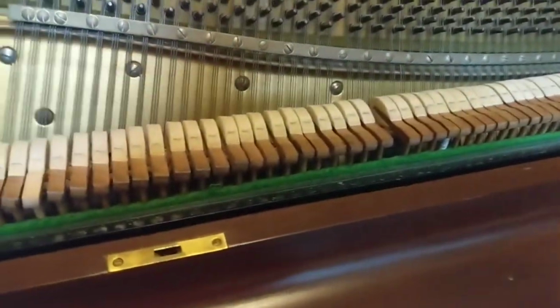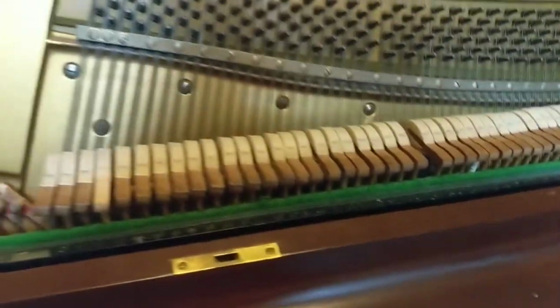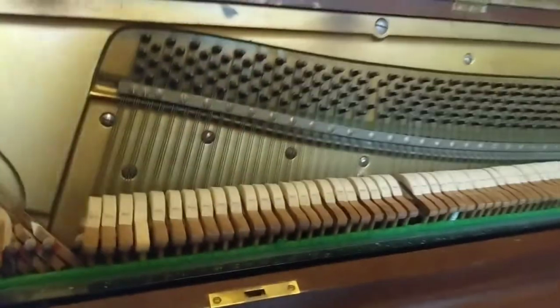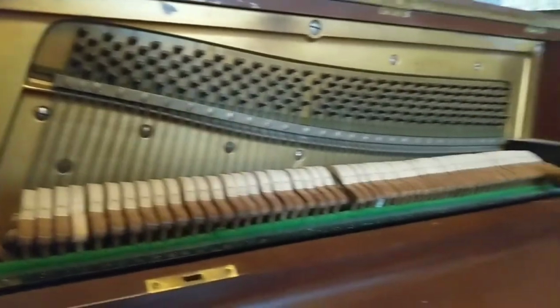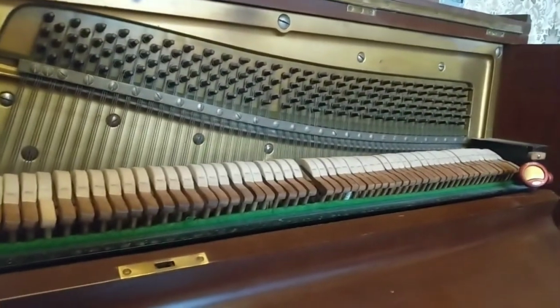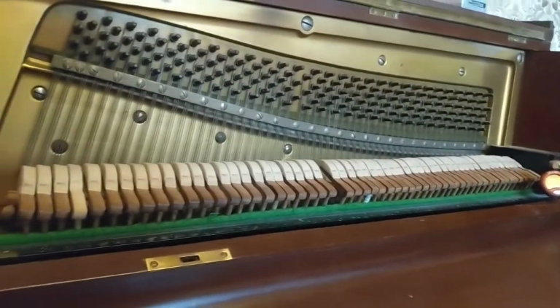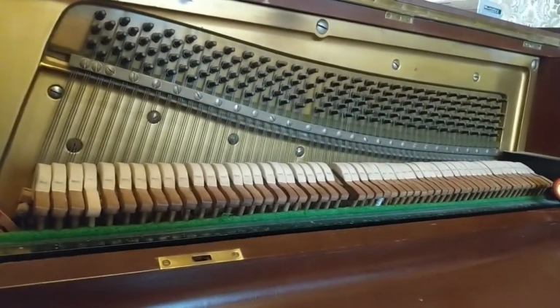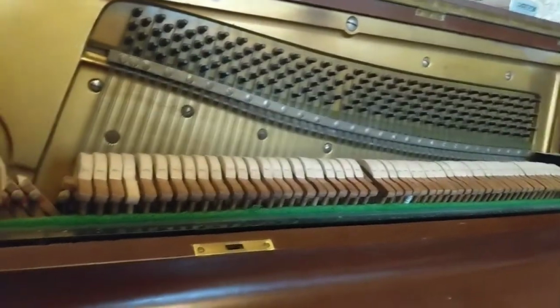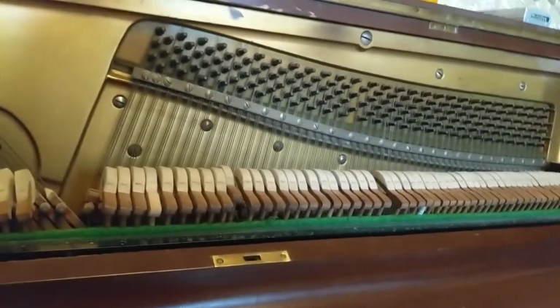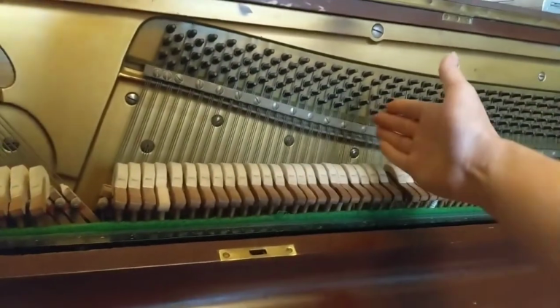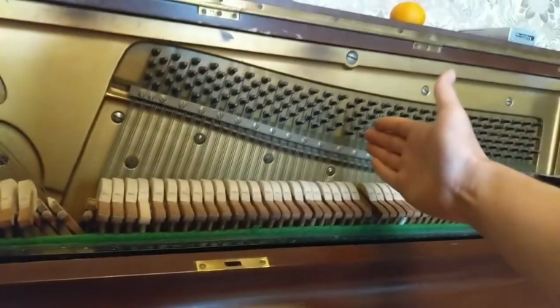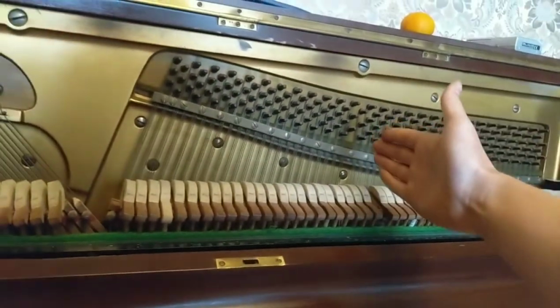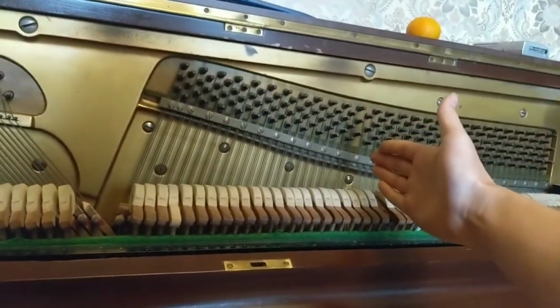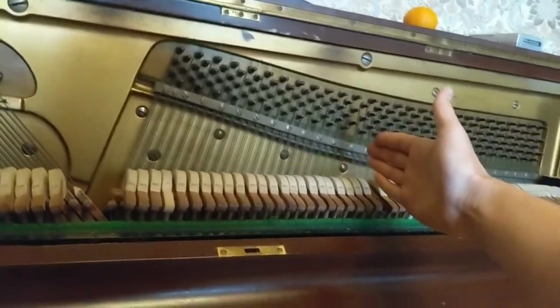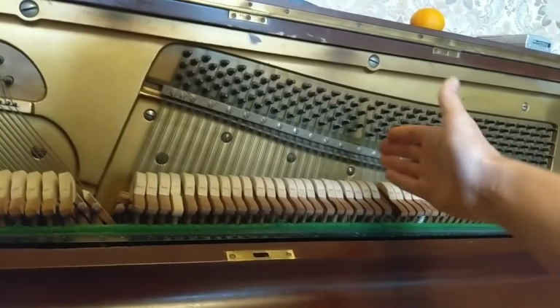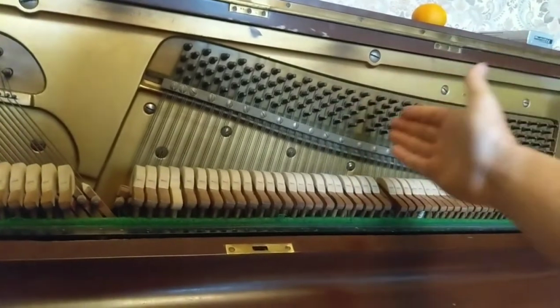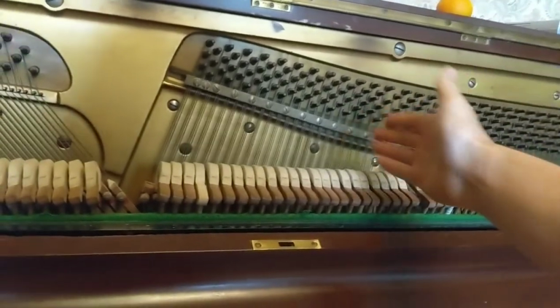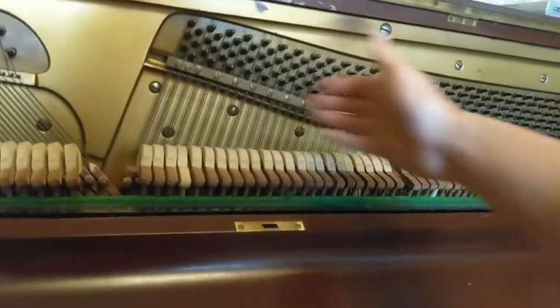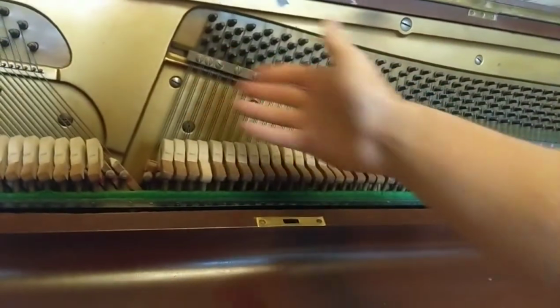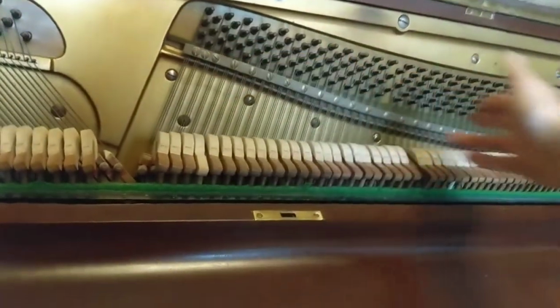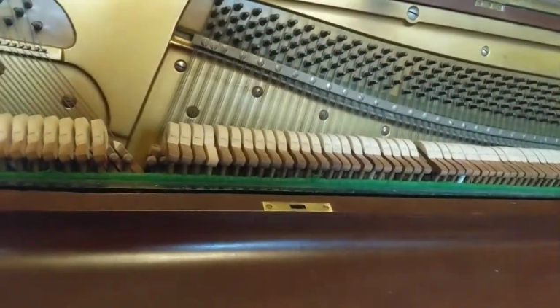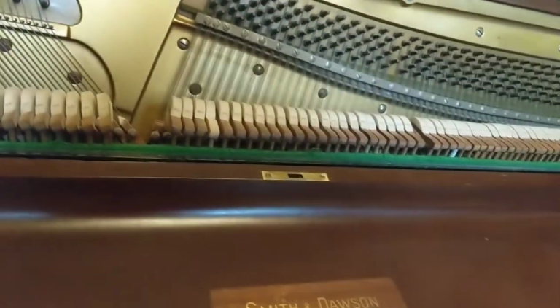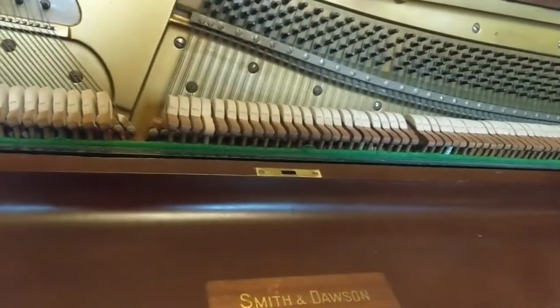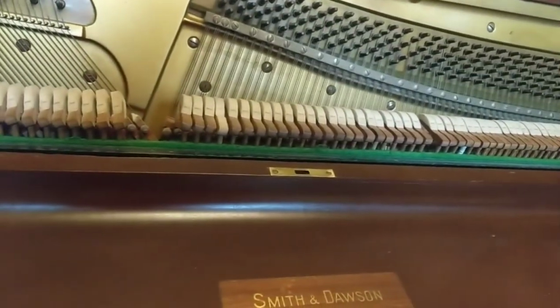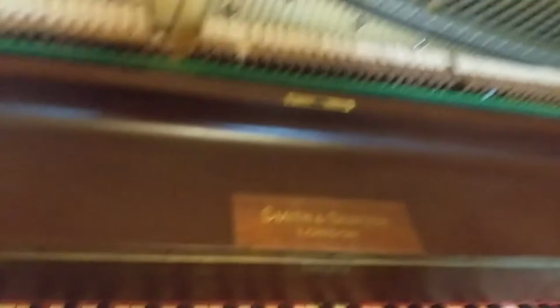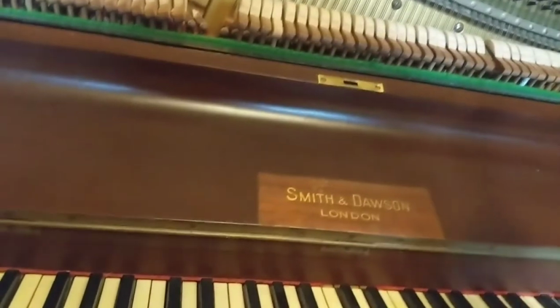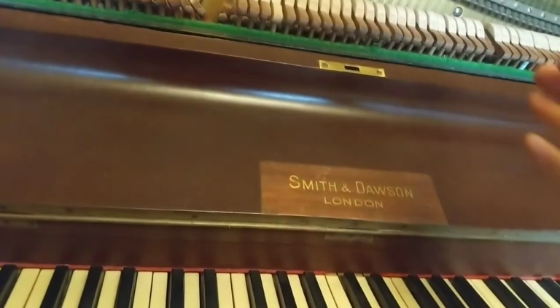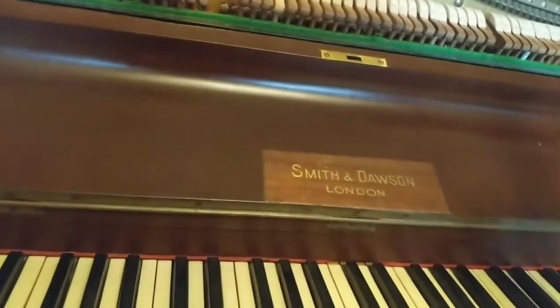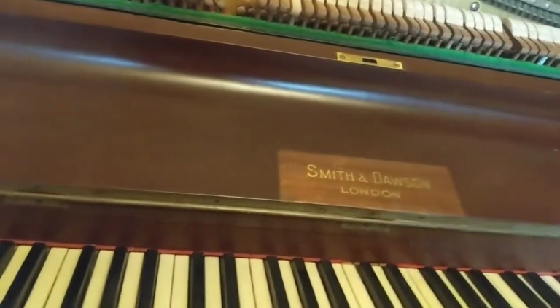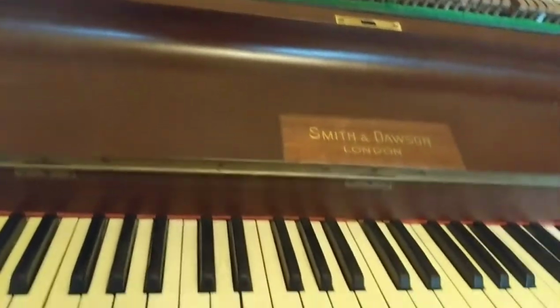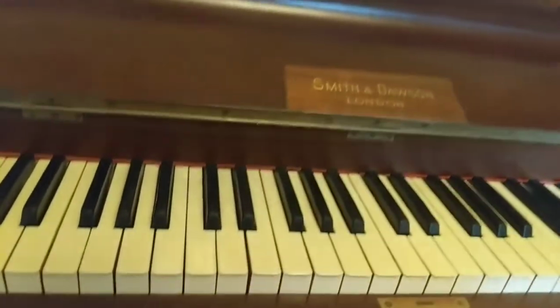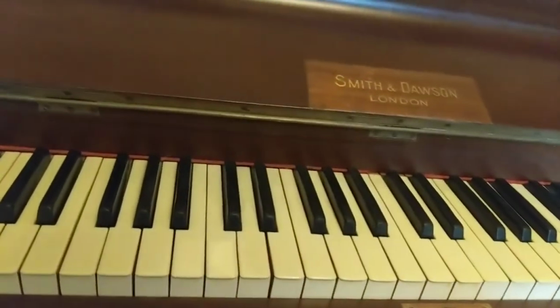And then the rest of the piano are all triple strings. I've gotten up to about here. It takes more time the further up you get because of the triple strings, but the tension gets lower so it's easier to adjust them.